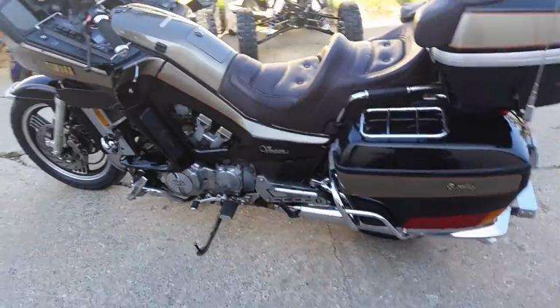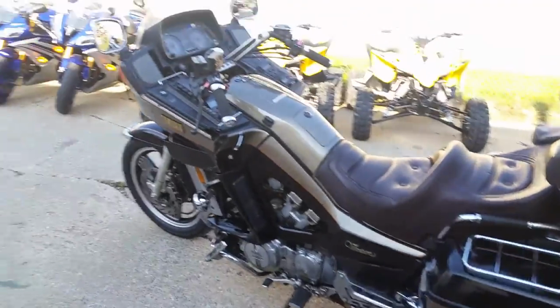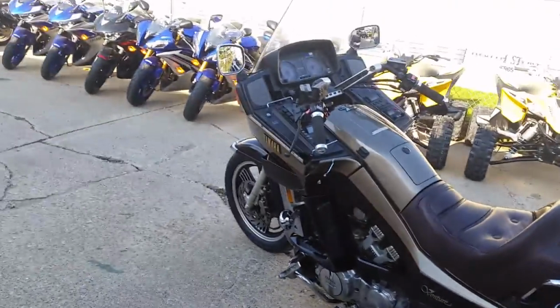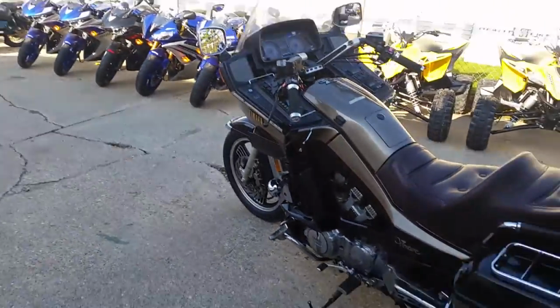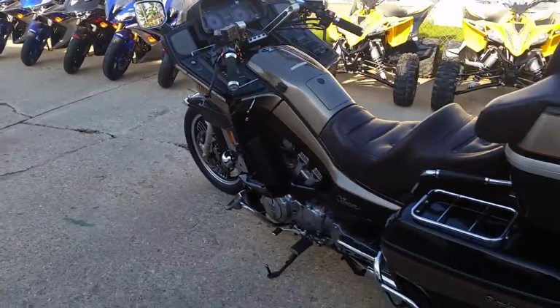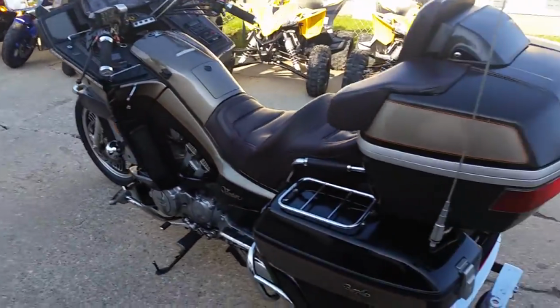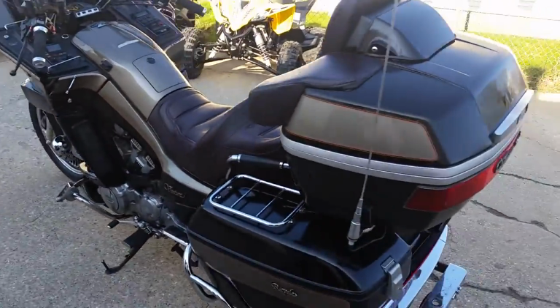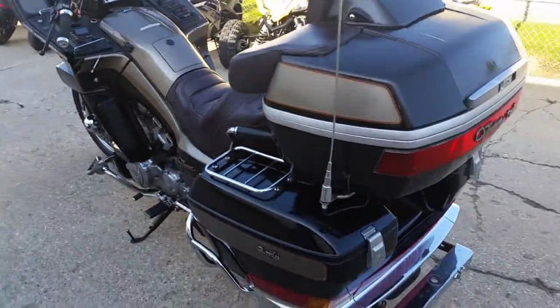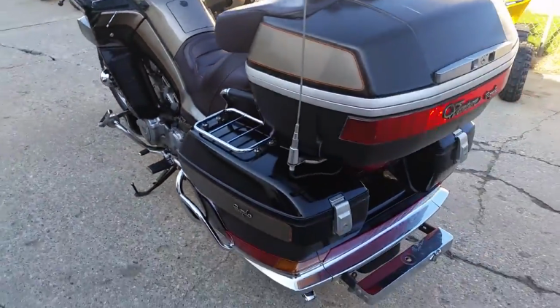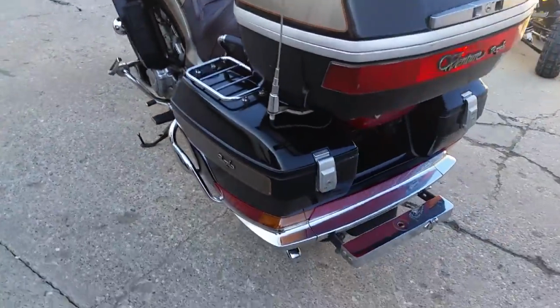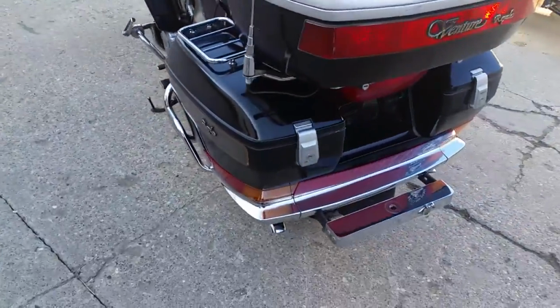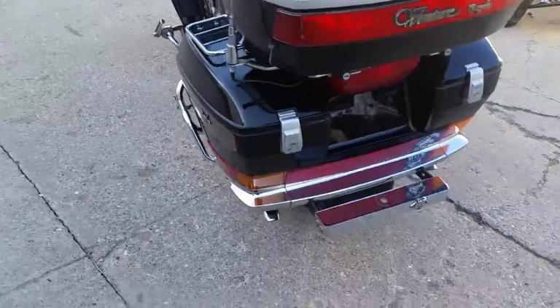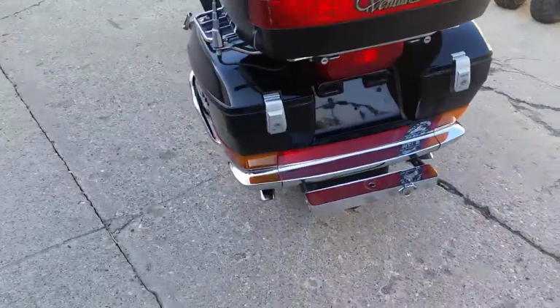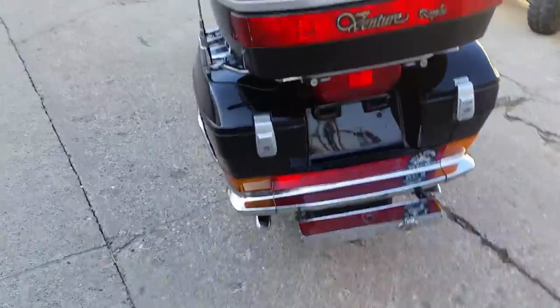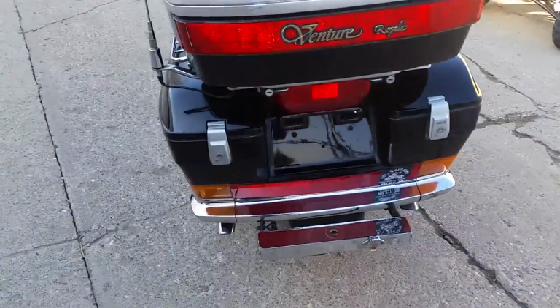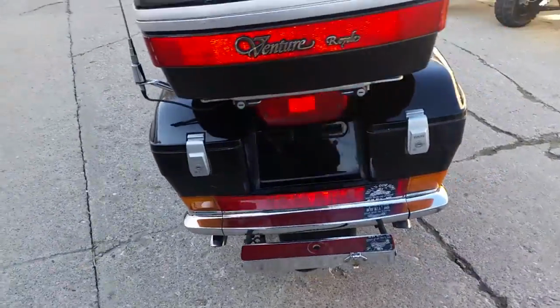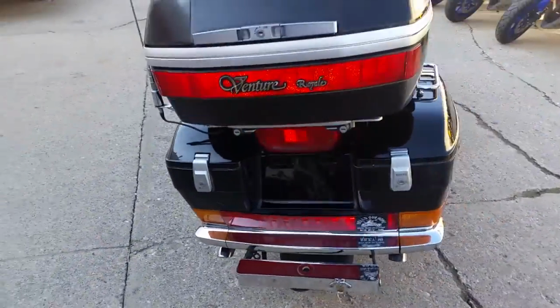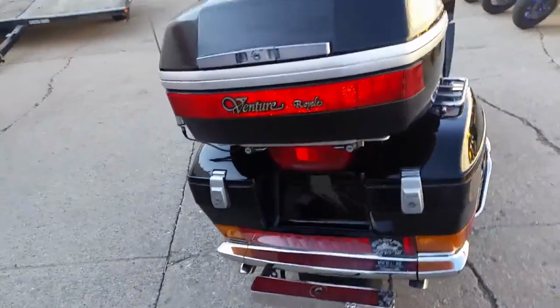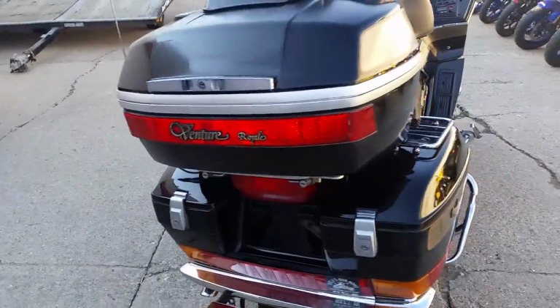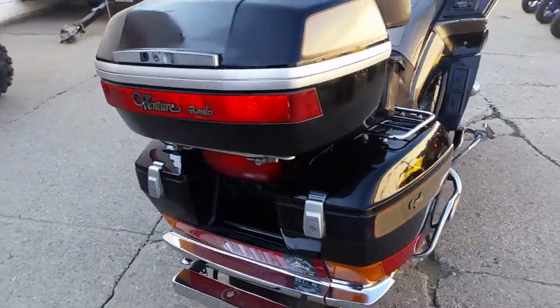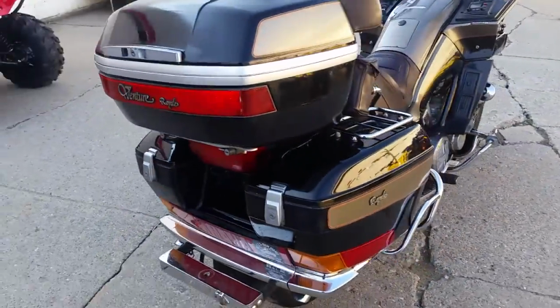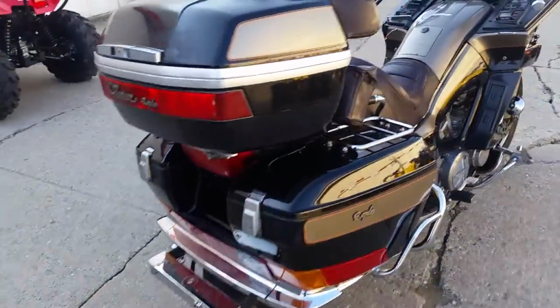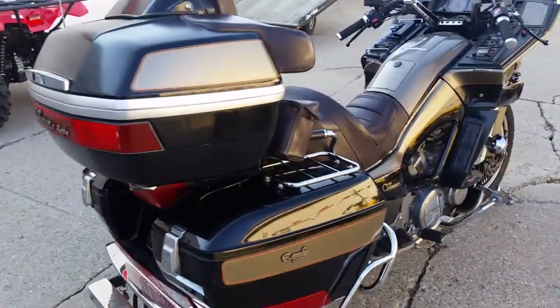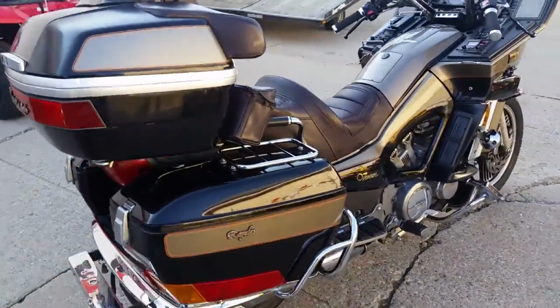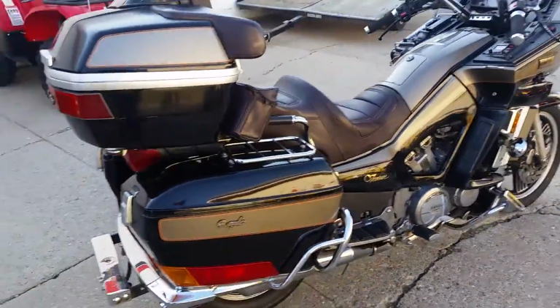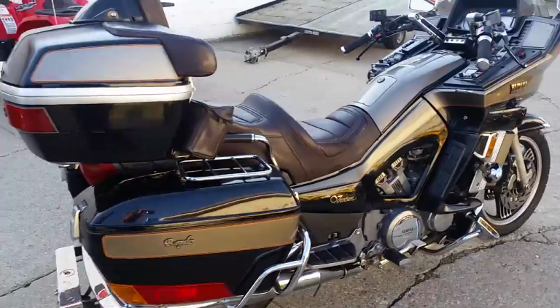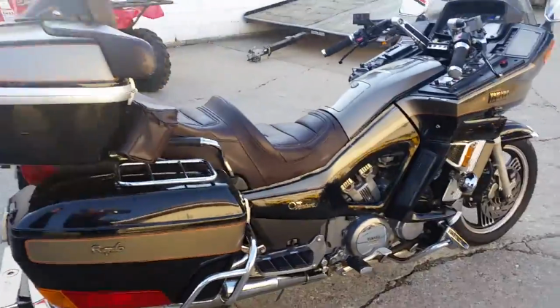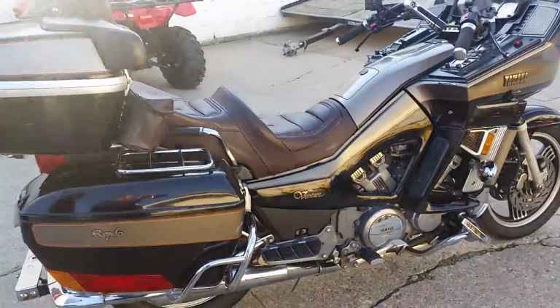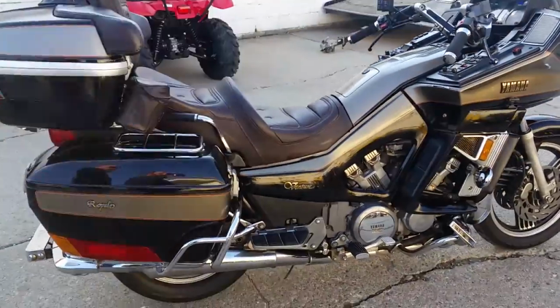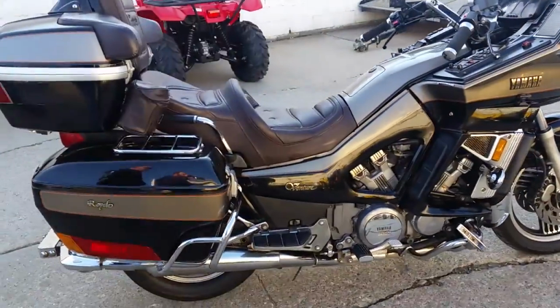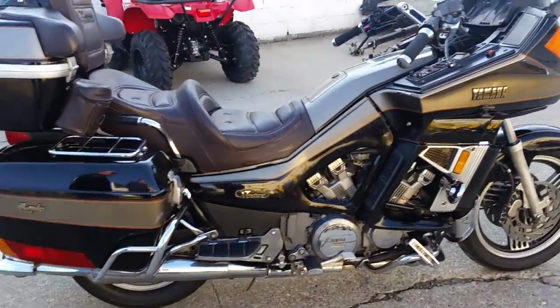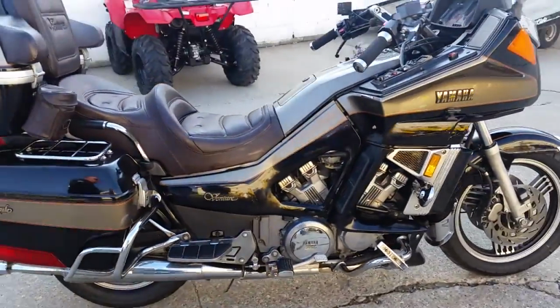We've got the V4 motor, runs strong. It's a heck of a bike for $1,500. Visit our website, it's ApprovalPowersports.com. We've got guaranteed financing, over 450 used bikes in stock.